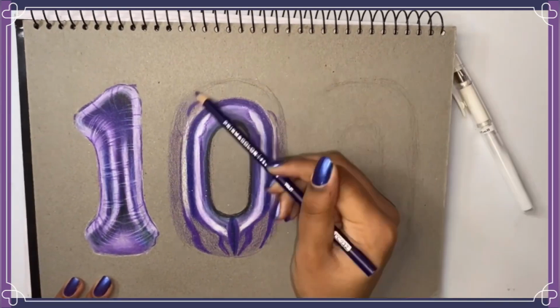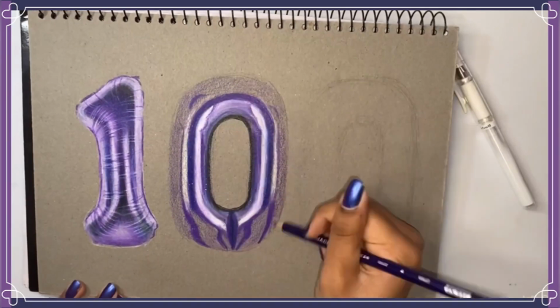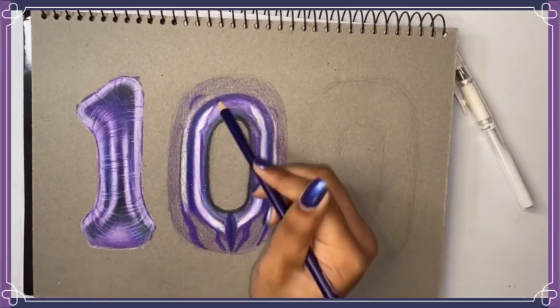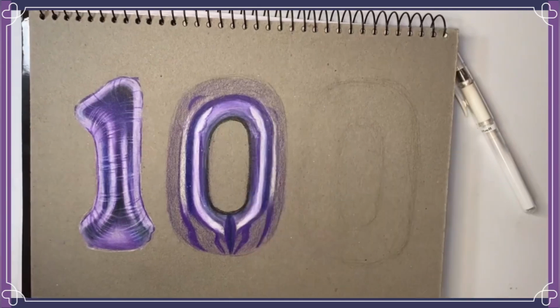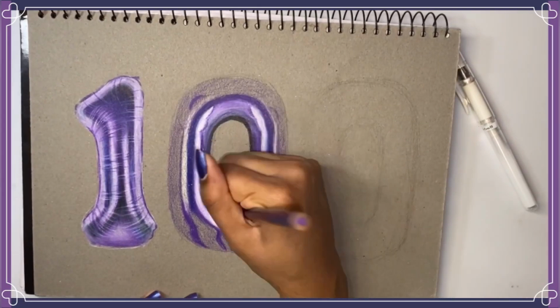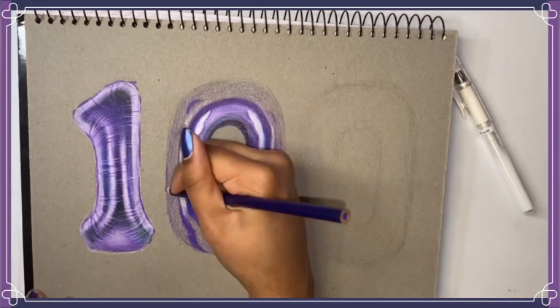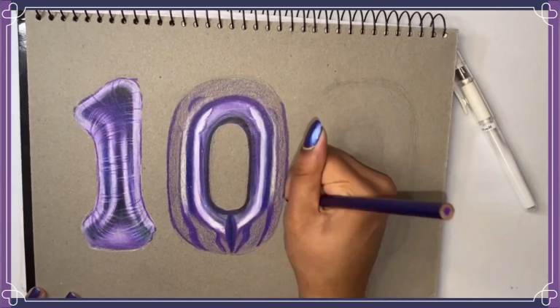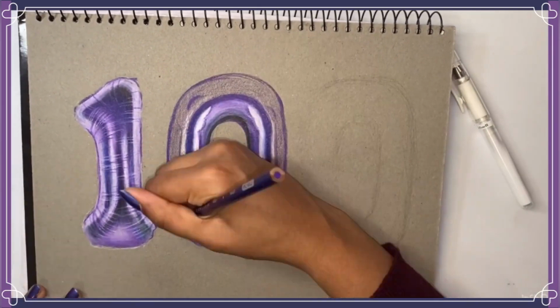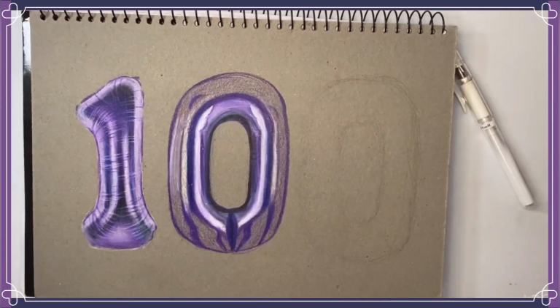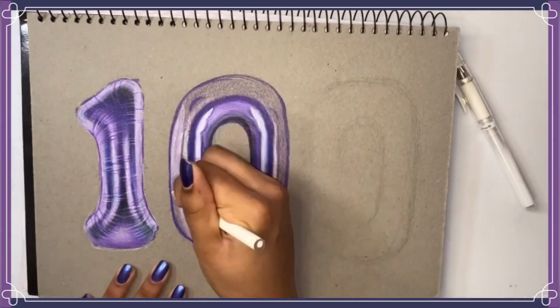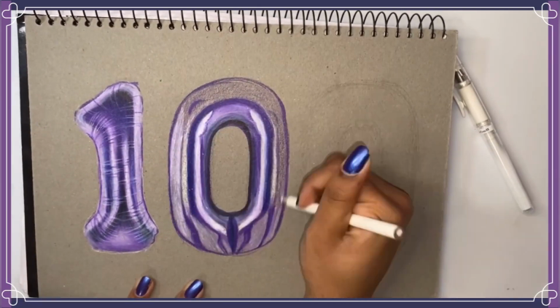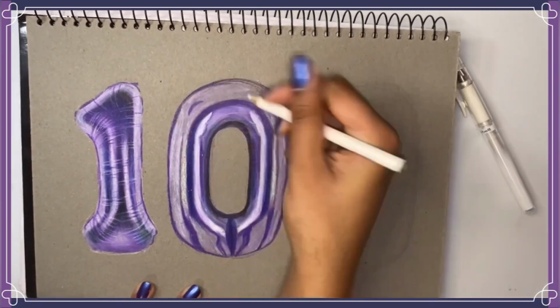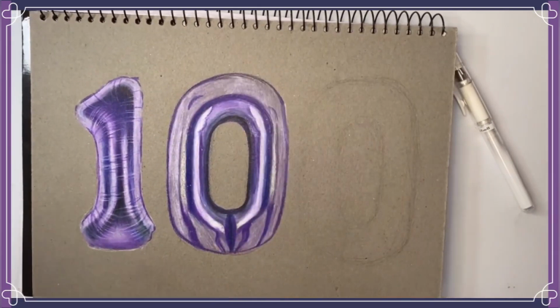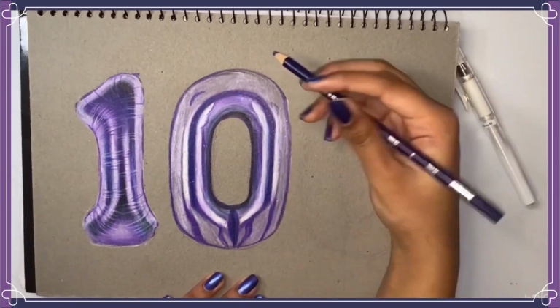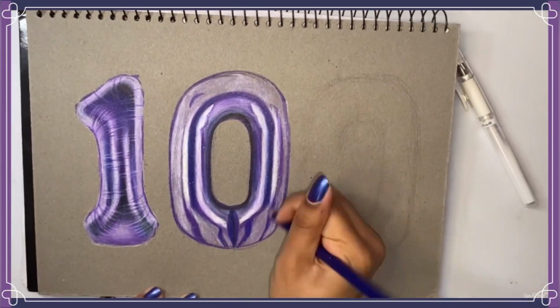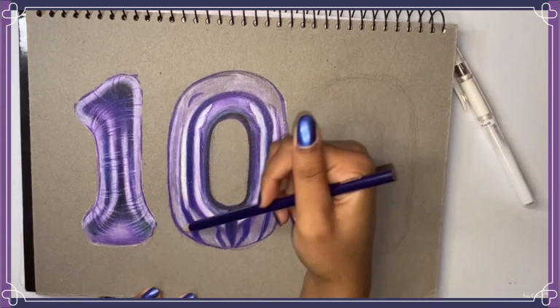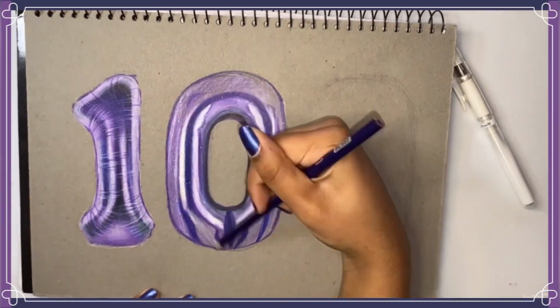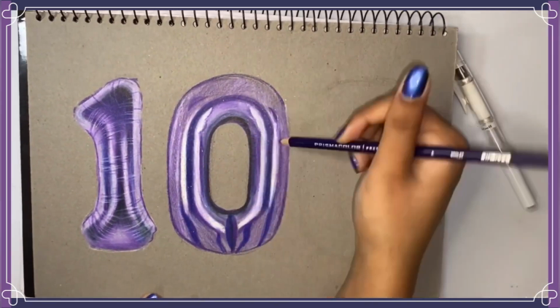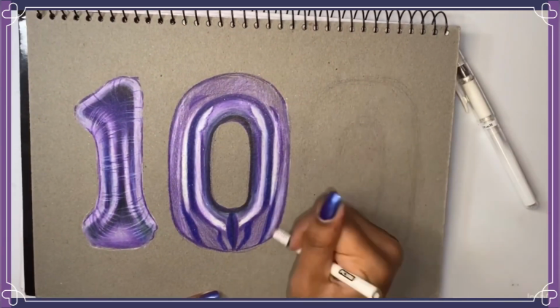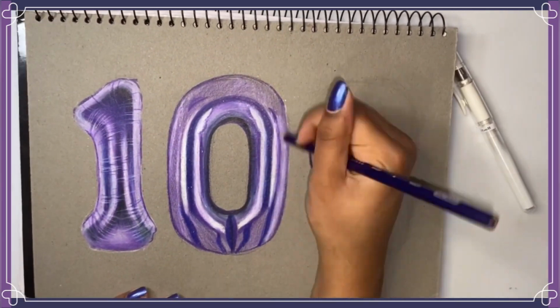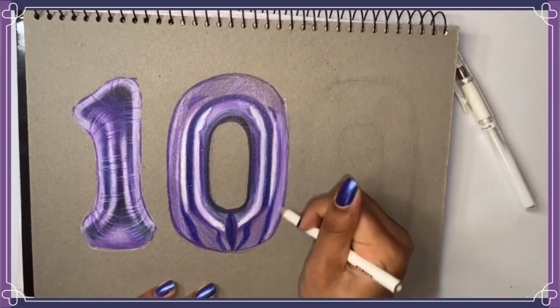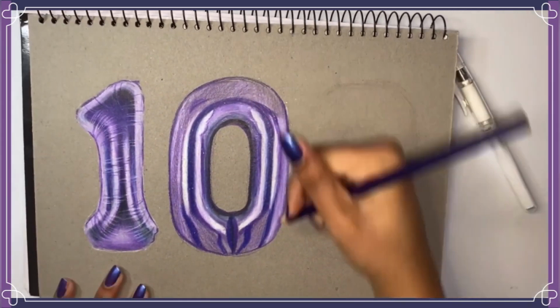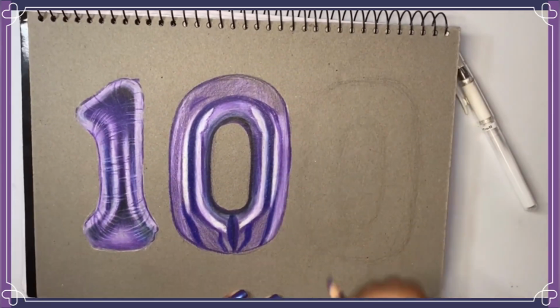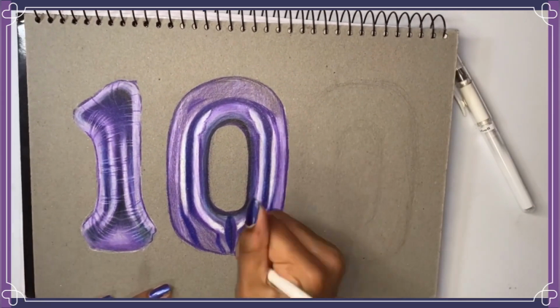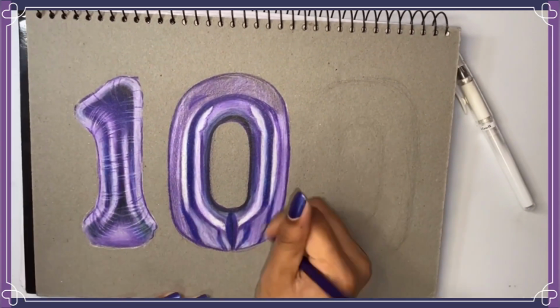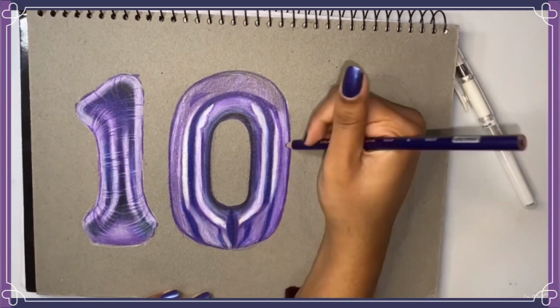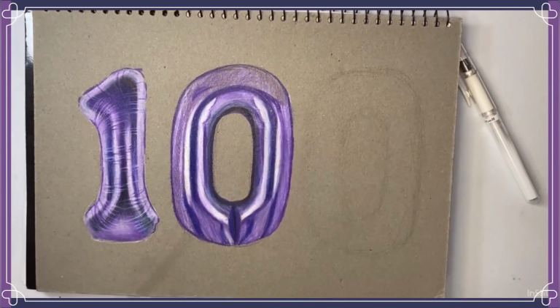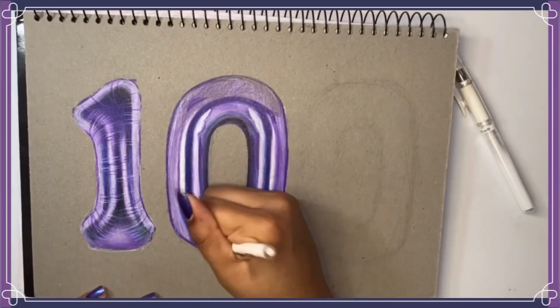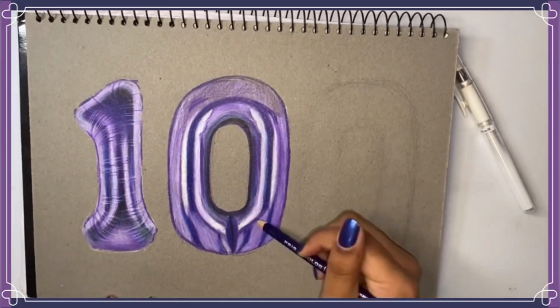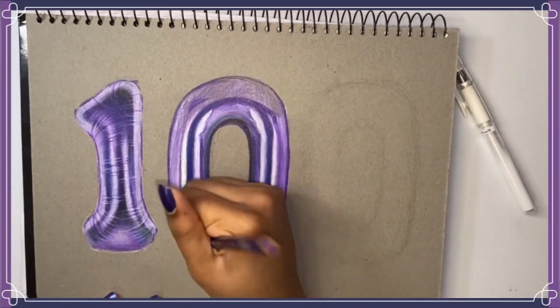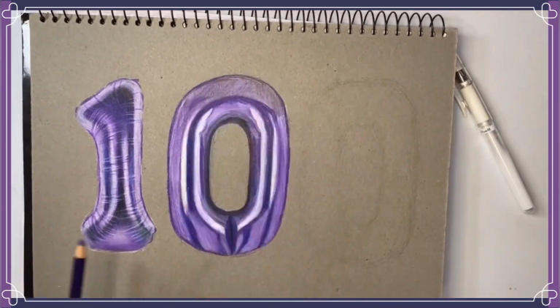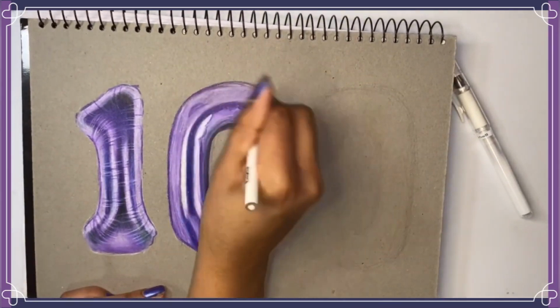When I was making this drawing I wasn't exactly sure what I was doing because I didn't watch any tutorials. I had a reference image up and pretty much winged it — I drew exactly what I saw on the screen, and in the end I think it turned out all right.